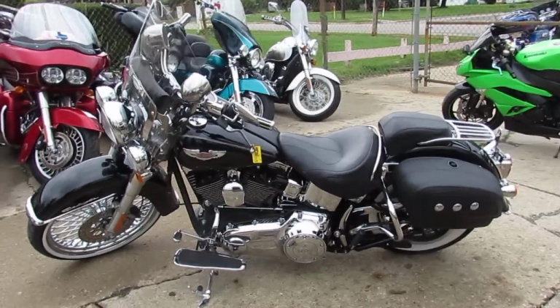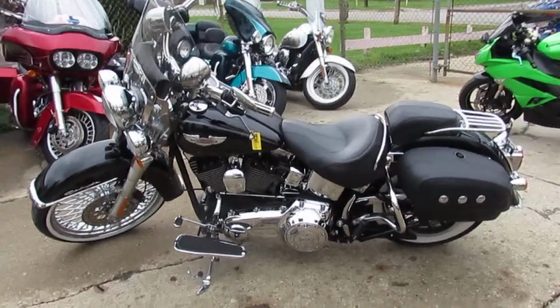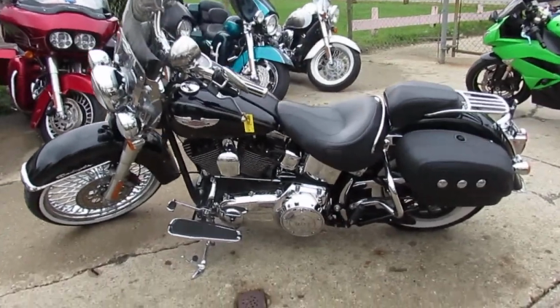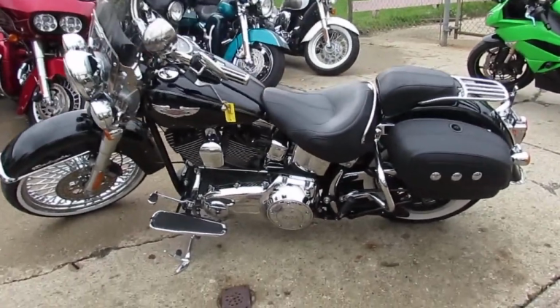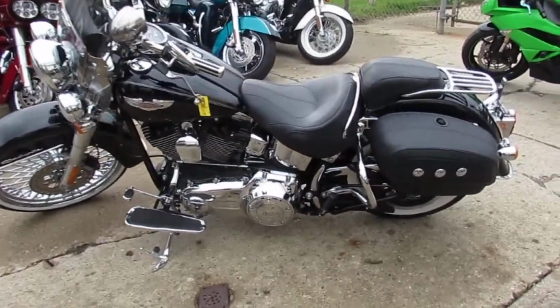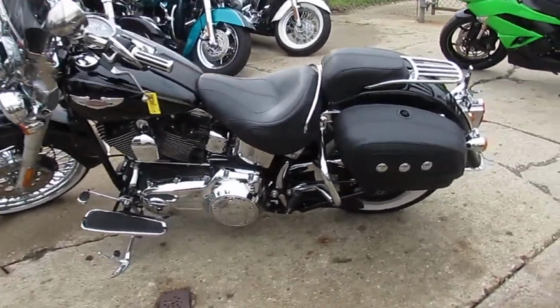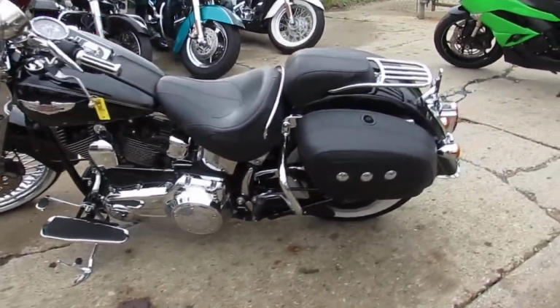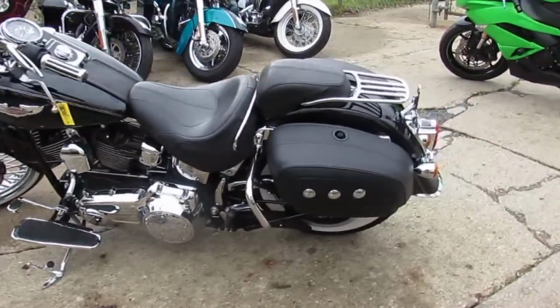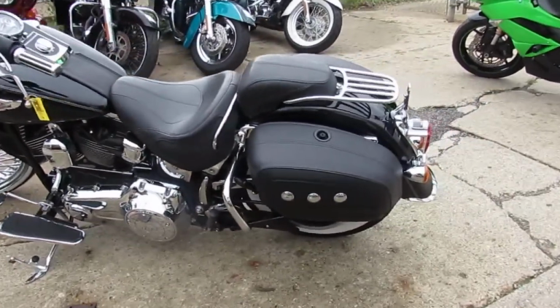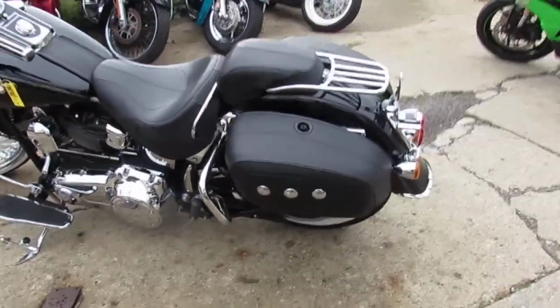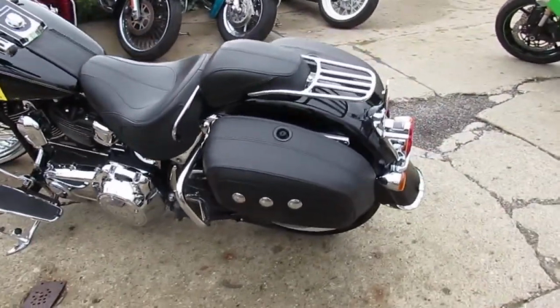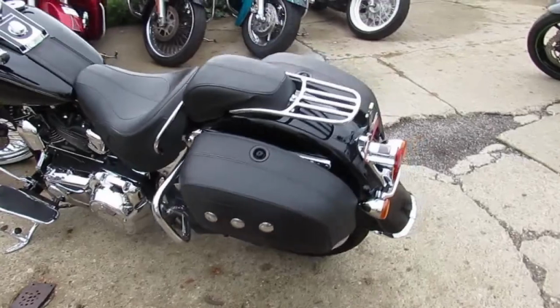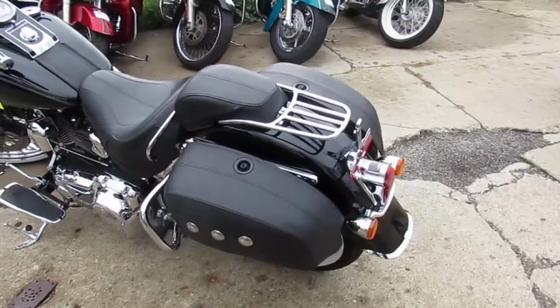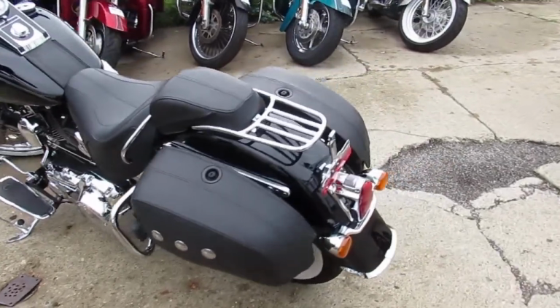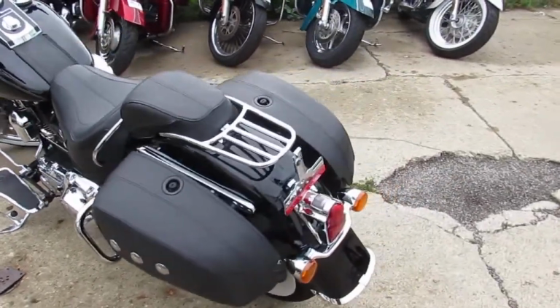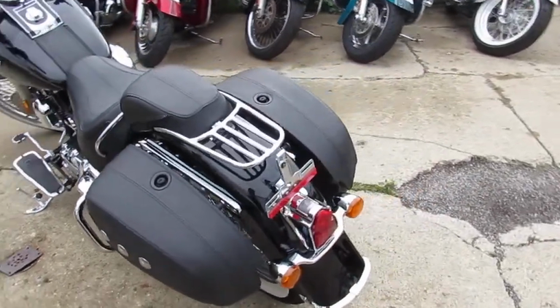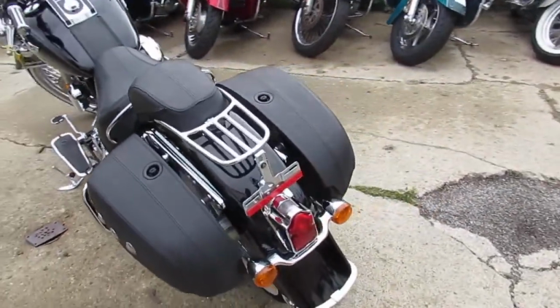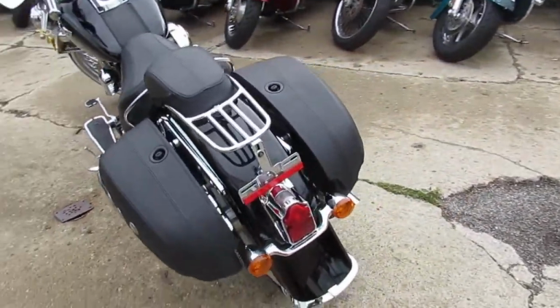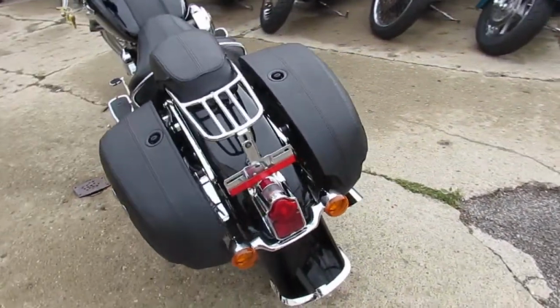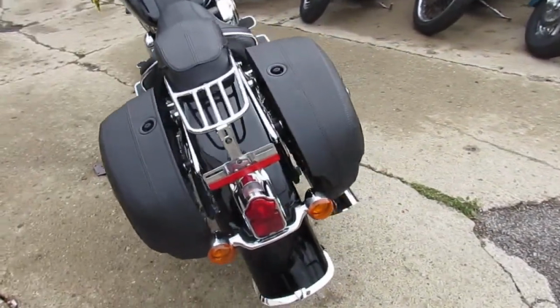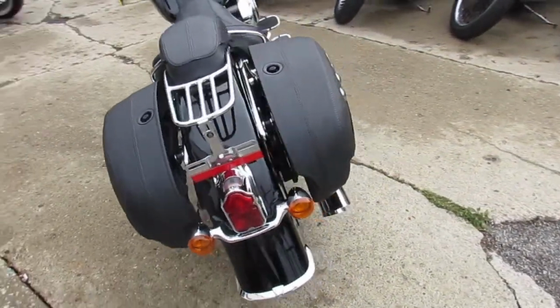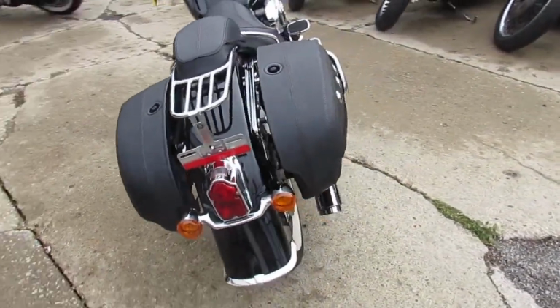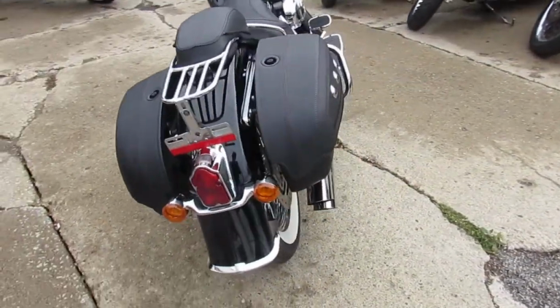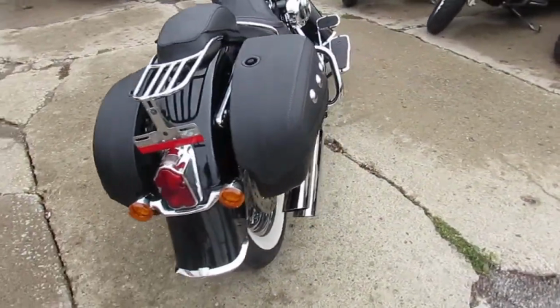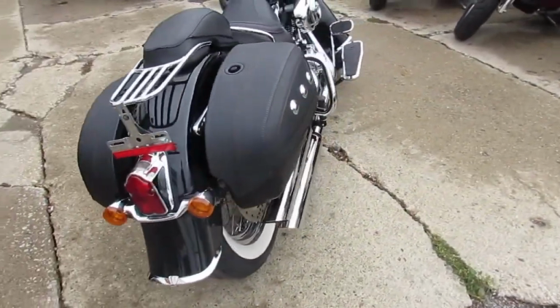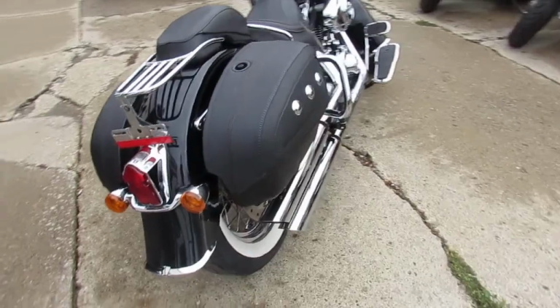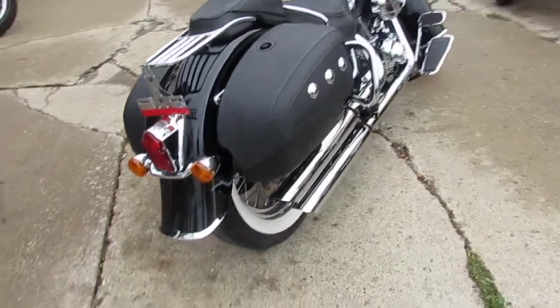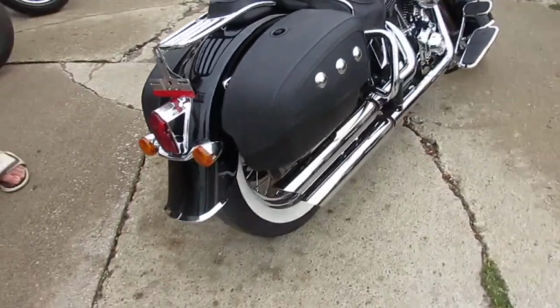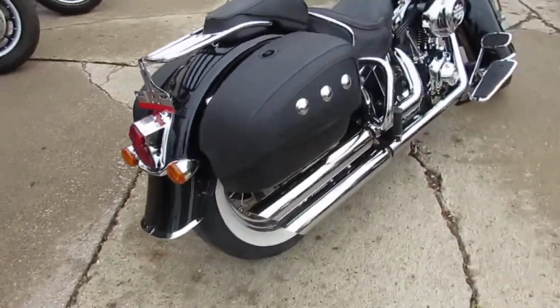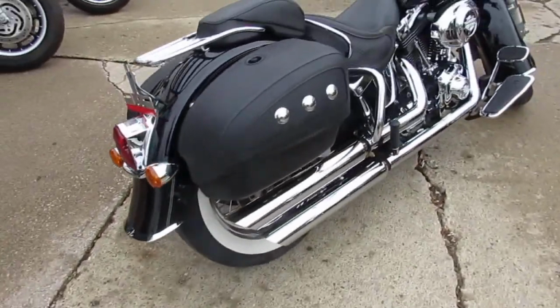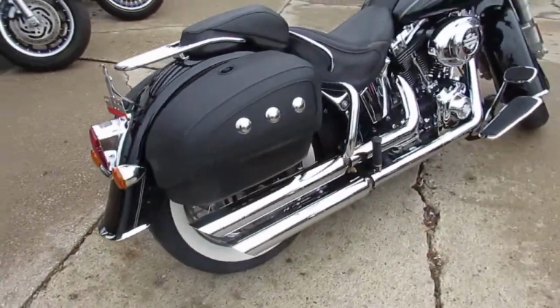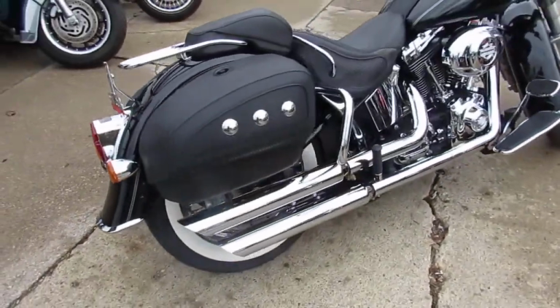Hey guys, it's ApprovalPowerSports.com here. We've got over 350 used Harleys in the showroom for sale. I'm going to show you a really nice one — it's a 2012 Harley Softail Deluxe for sale.